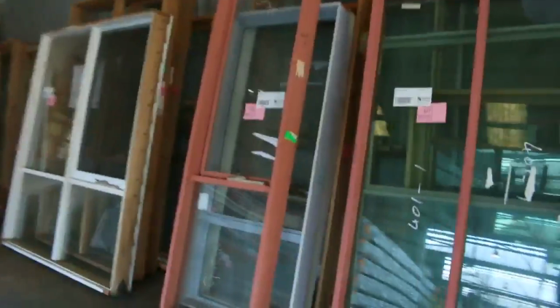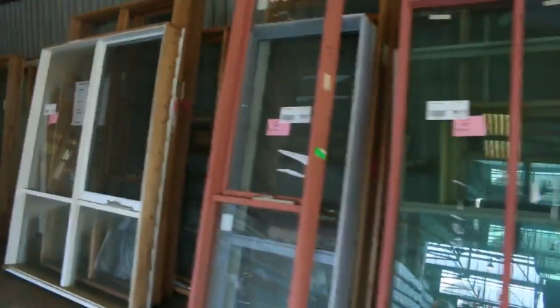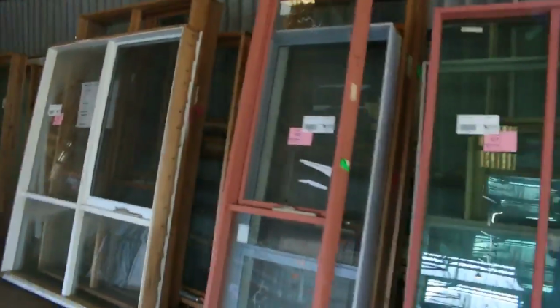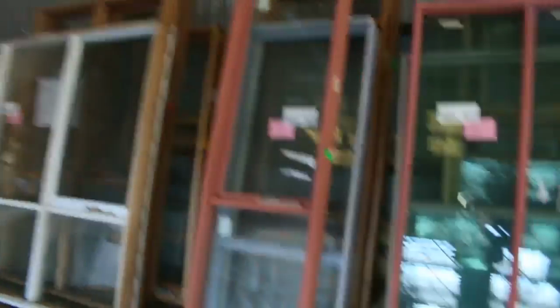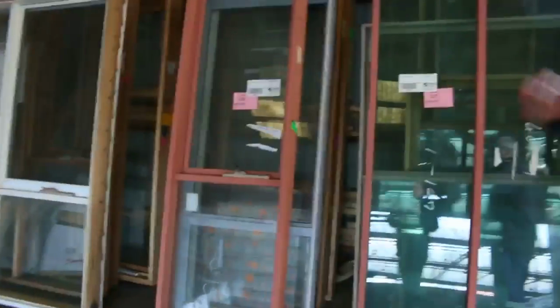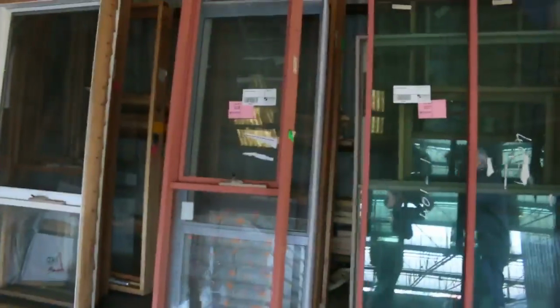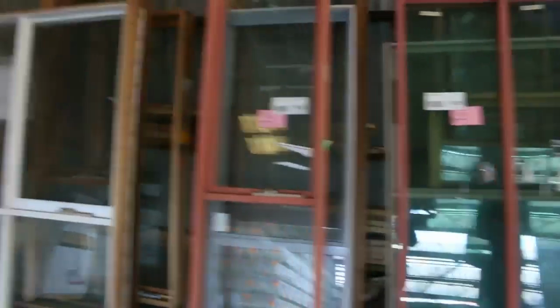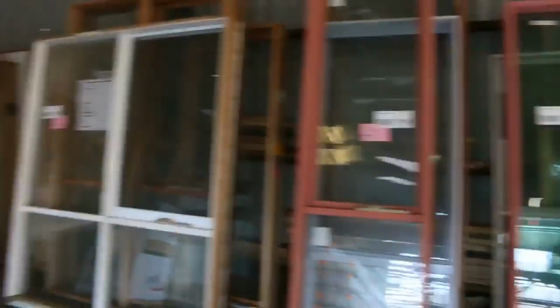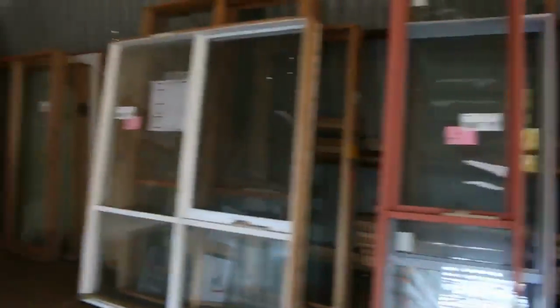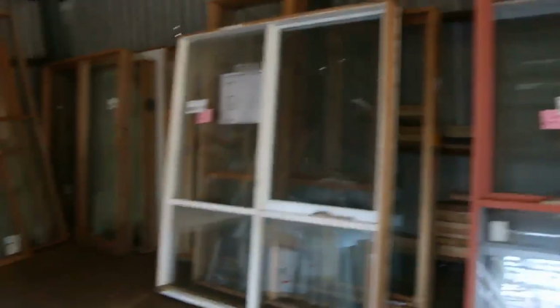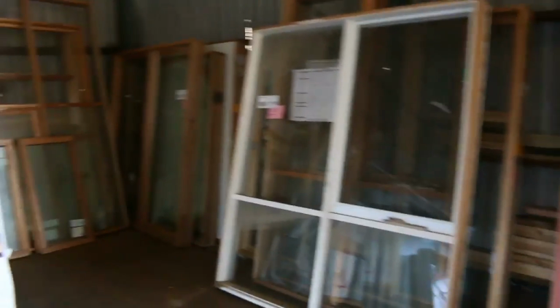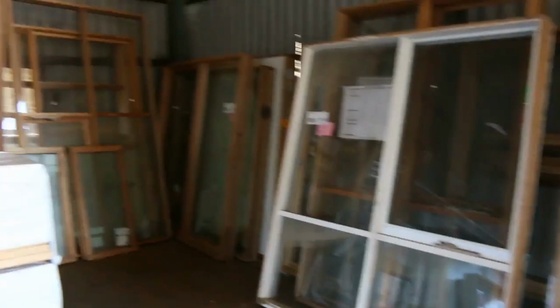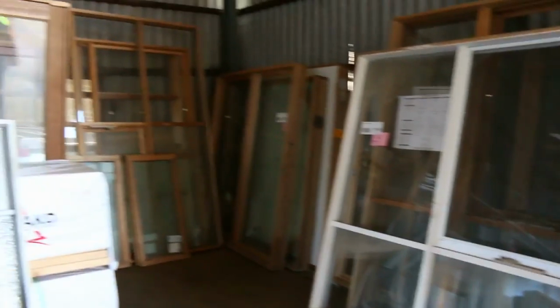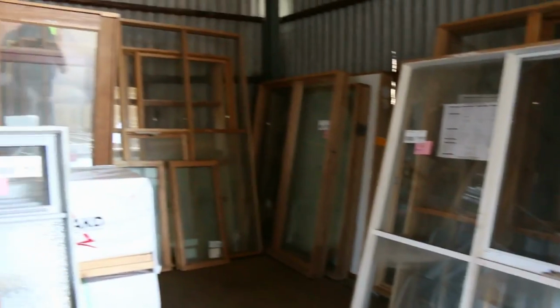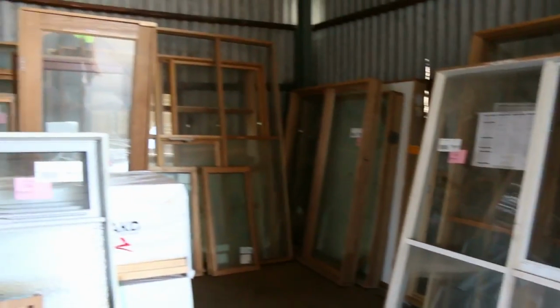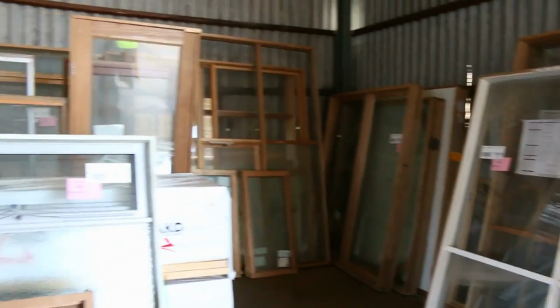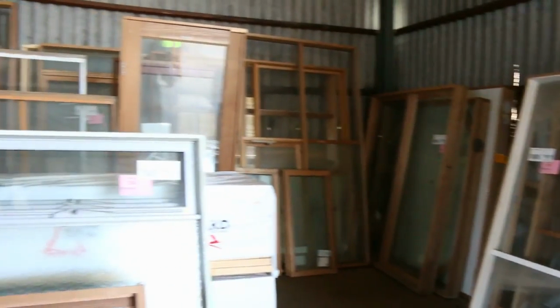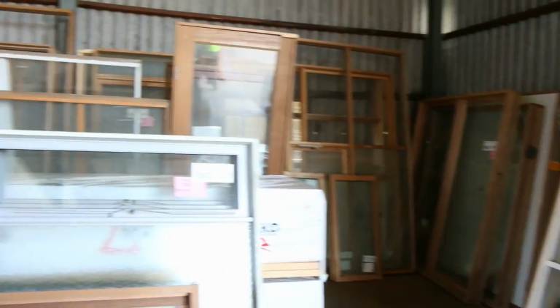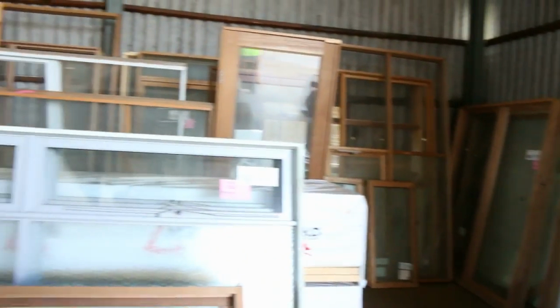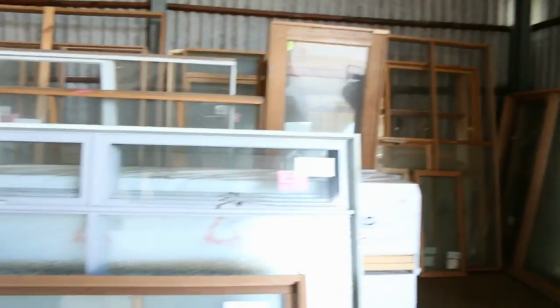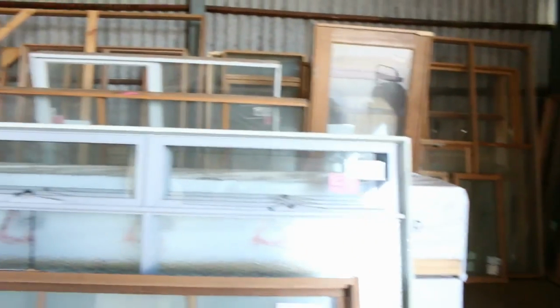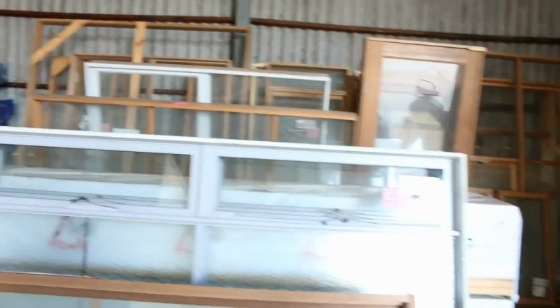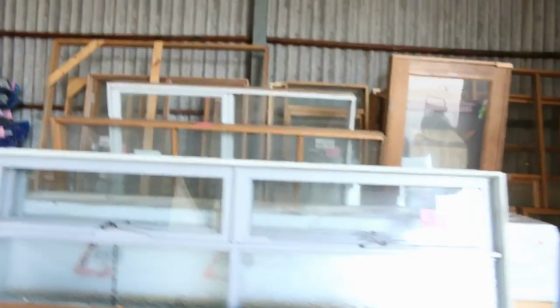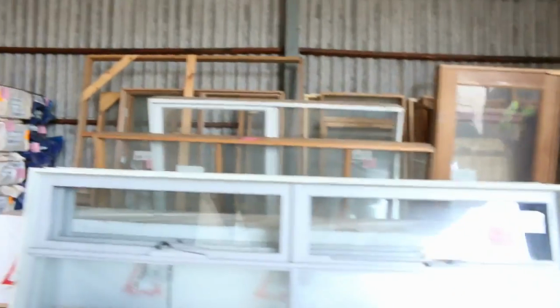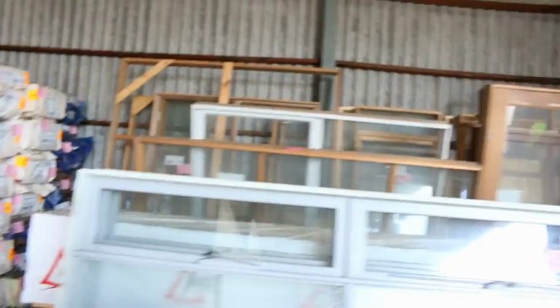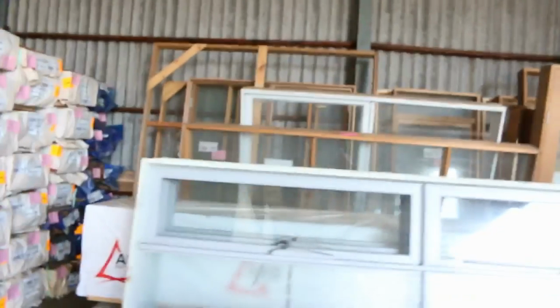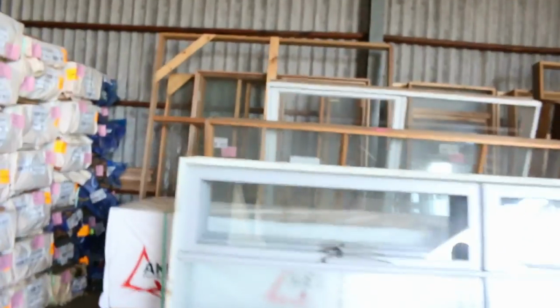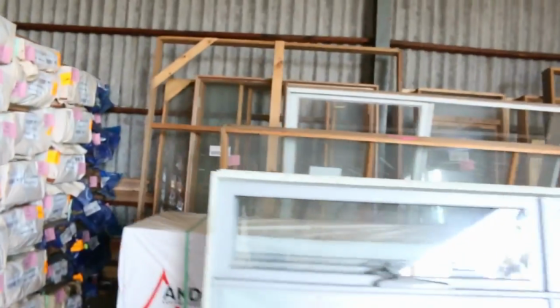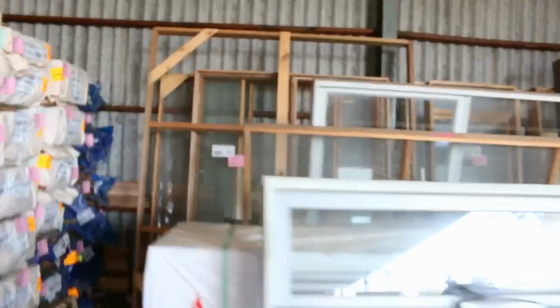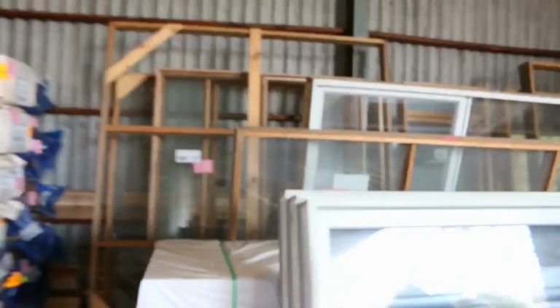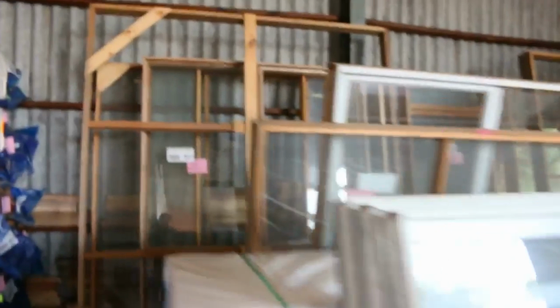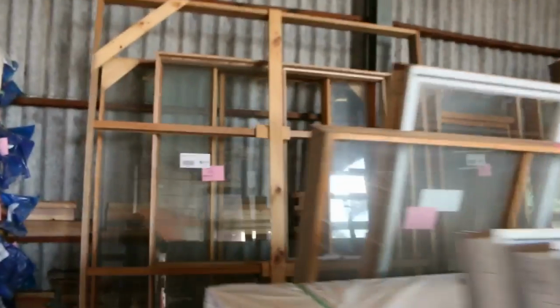Have a look at all these windows here — again they'll be cleared tomorrow, just go to the highest bidder. Some good lots of windows there, entry frames as well, and some aluminium stuff also.